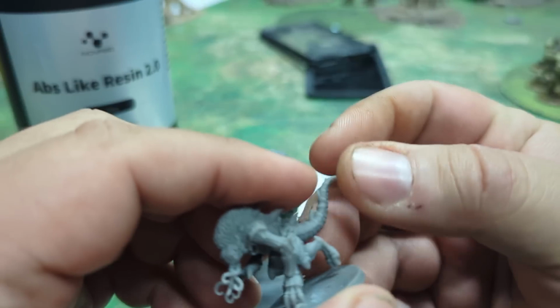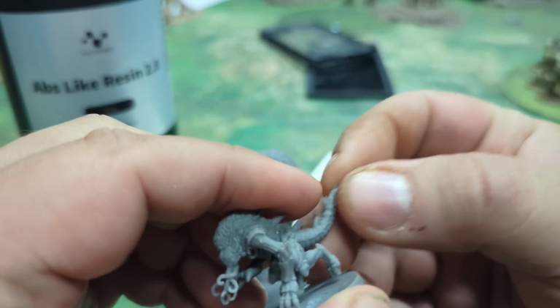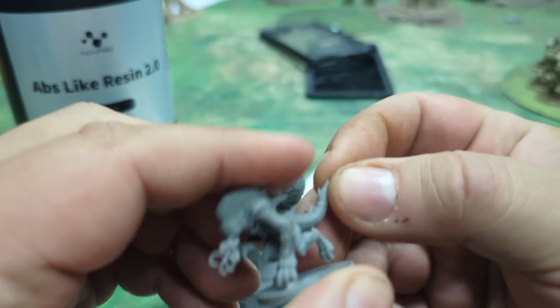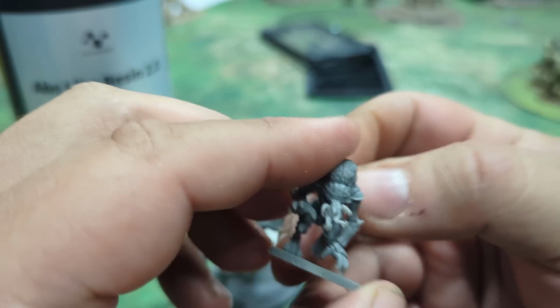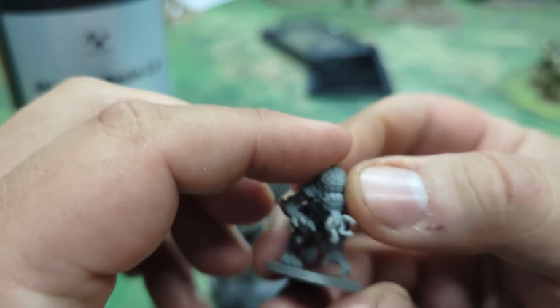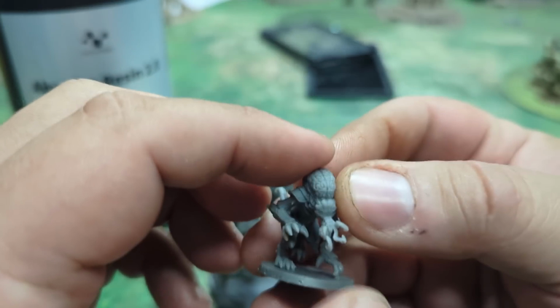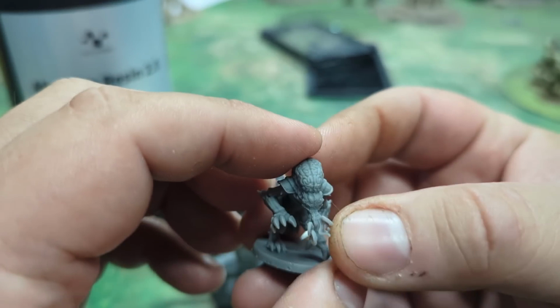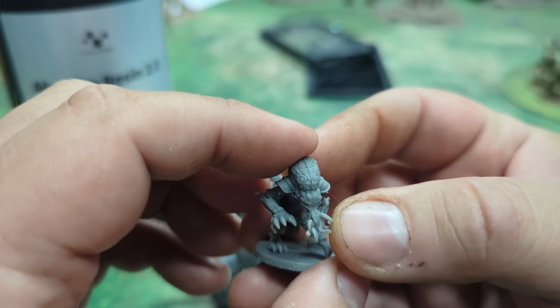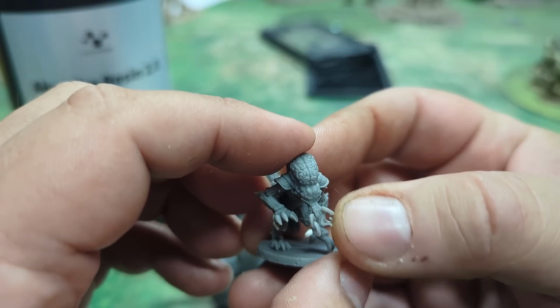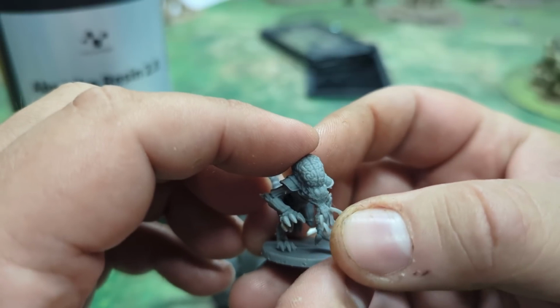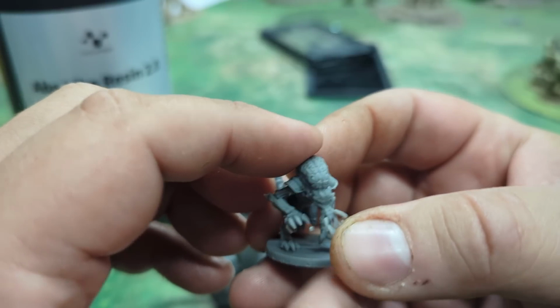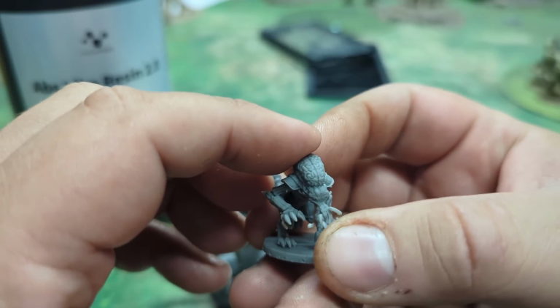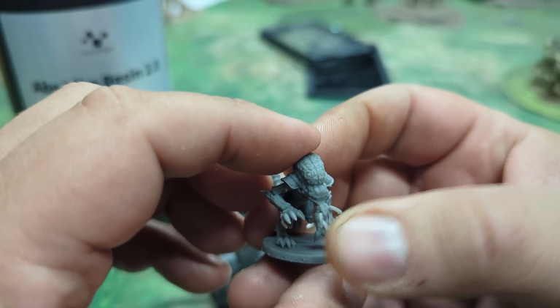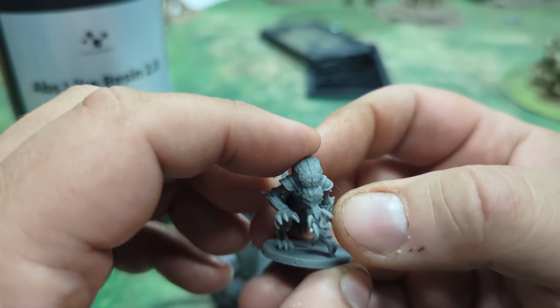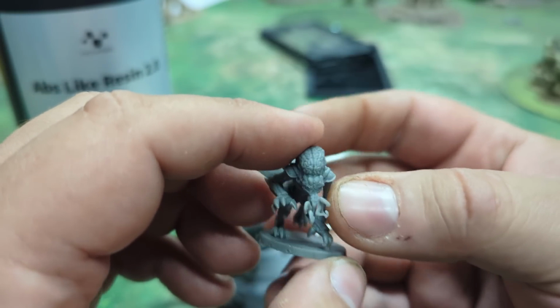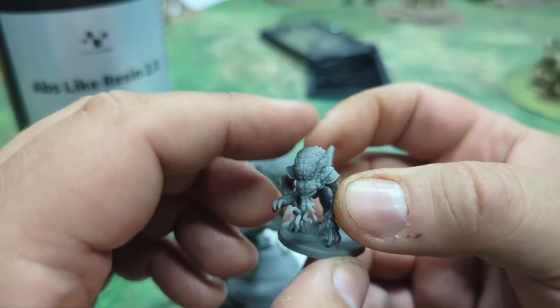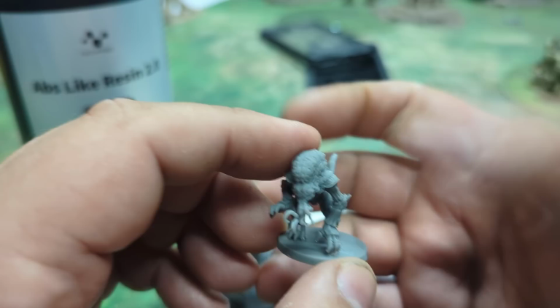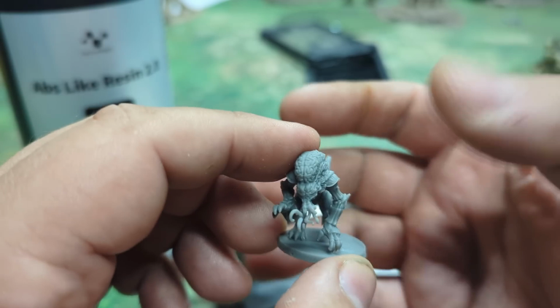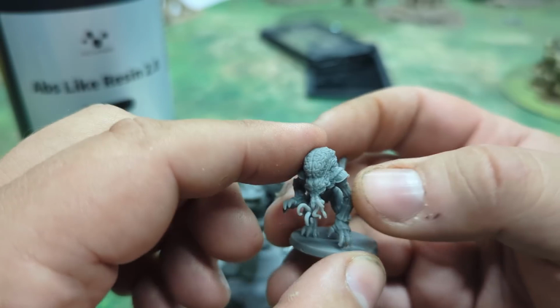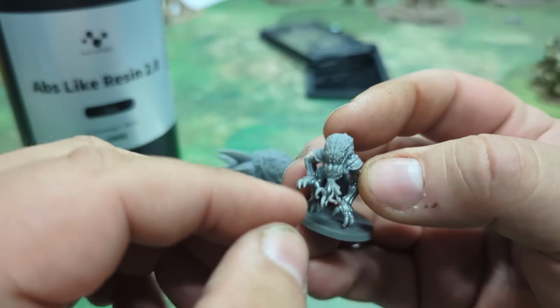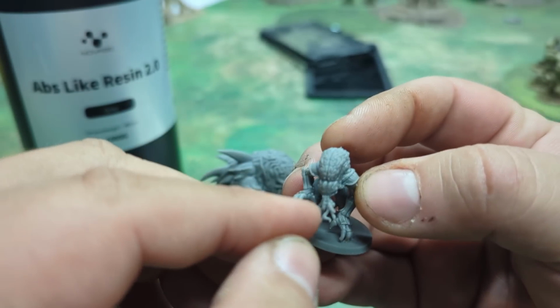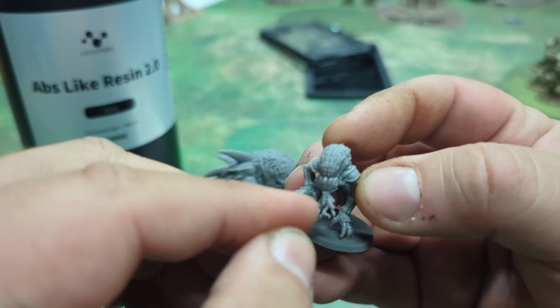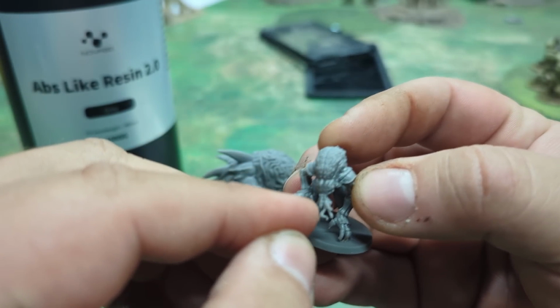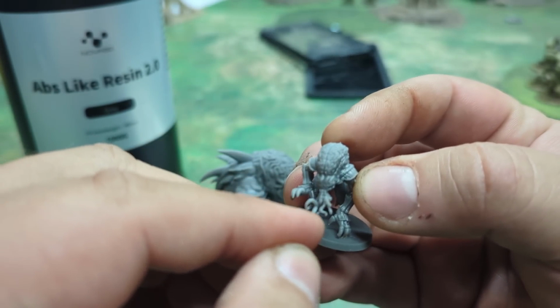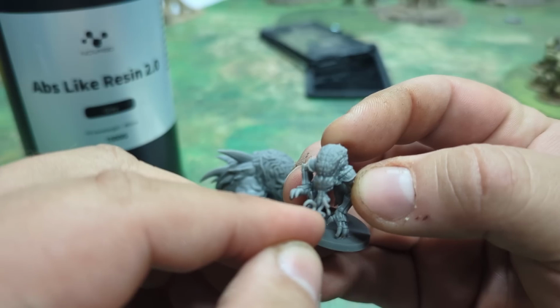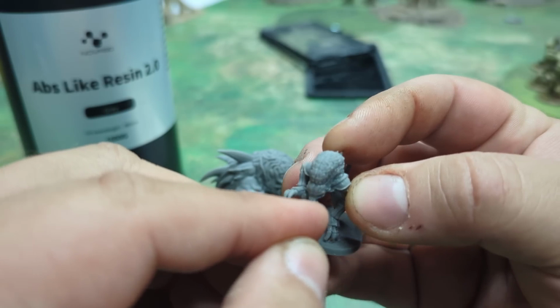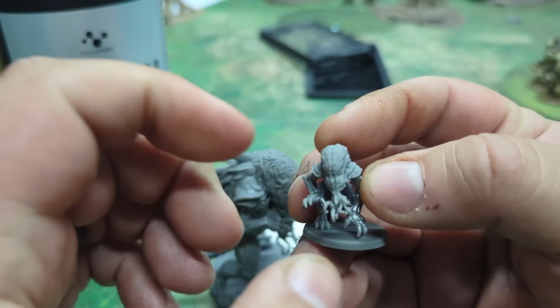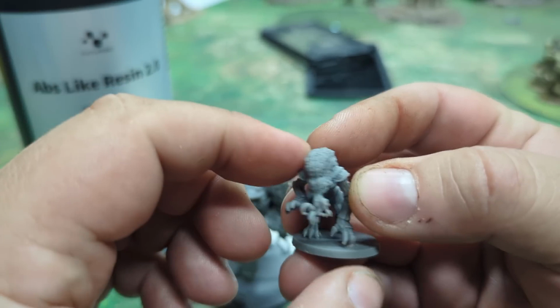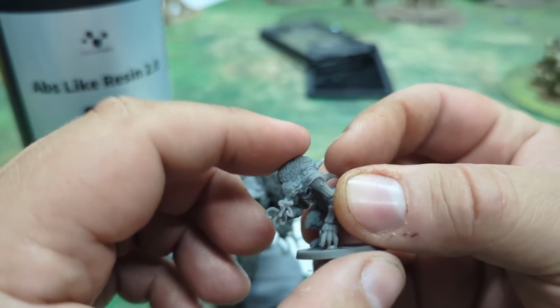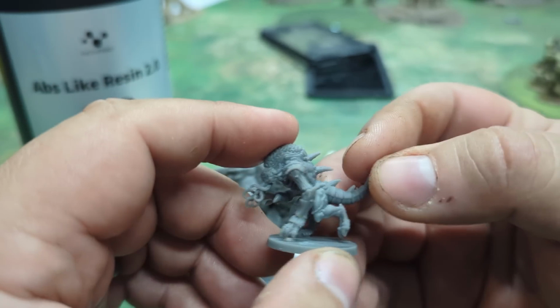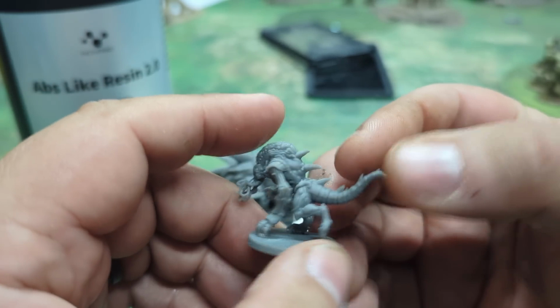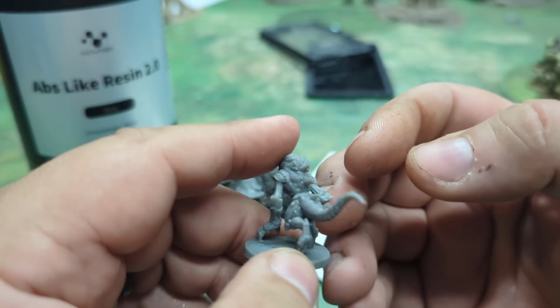And then of course, tails and stuff. Compared to normal ABS stuff, this seems to be tougher just because it is harder to wiggle the smaller parts after they're all cured up like this.